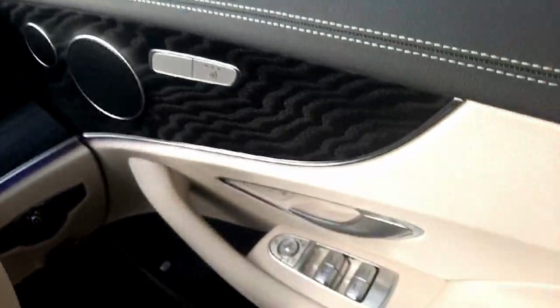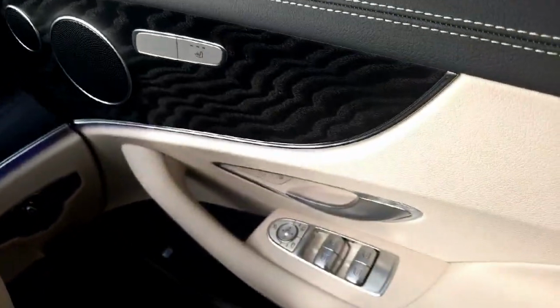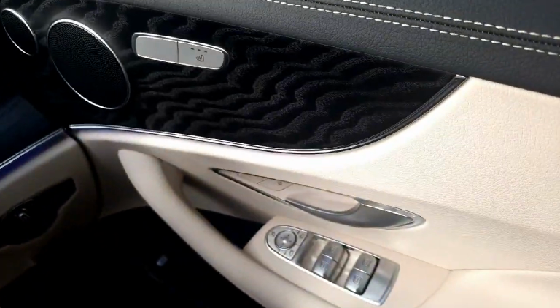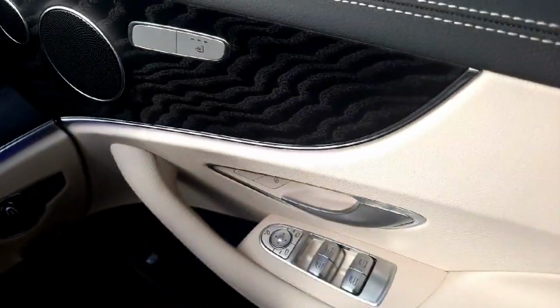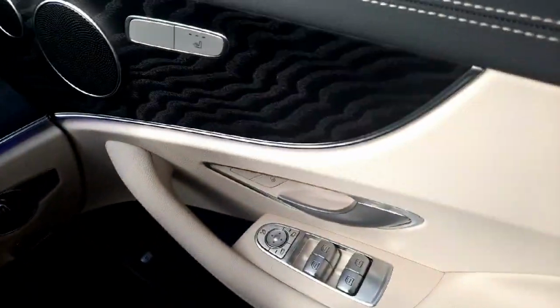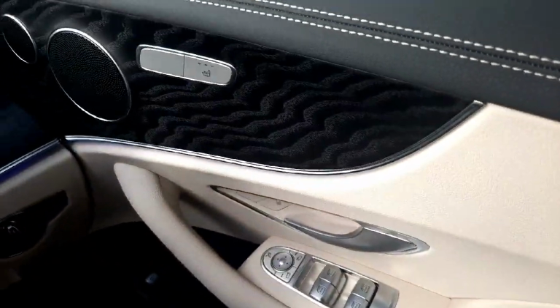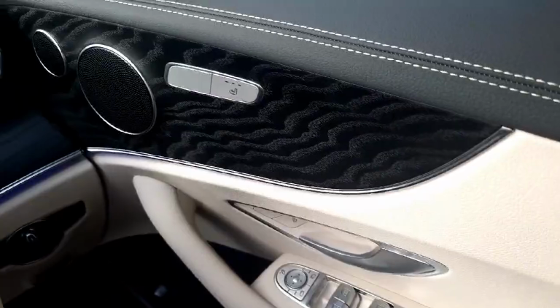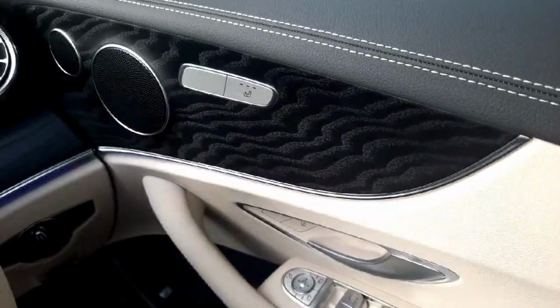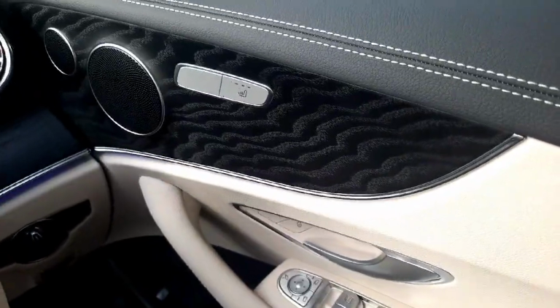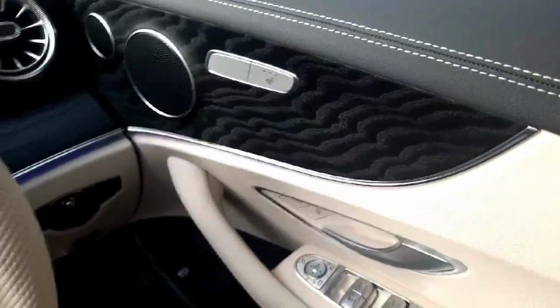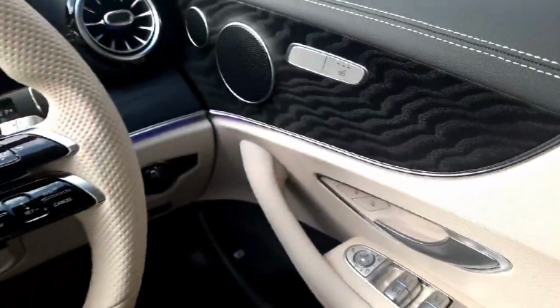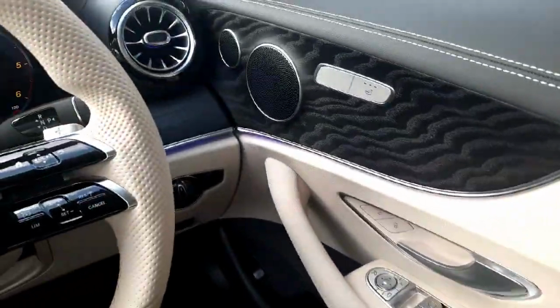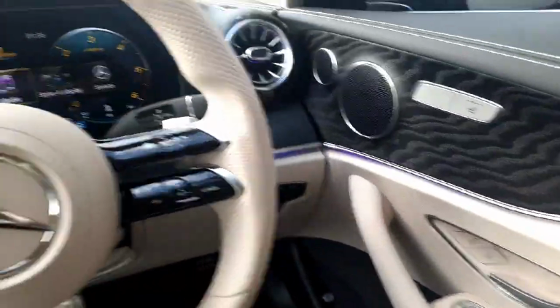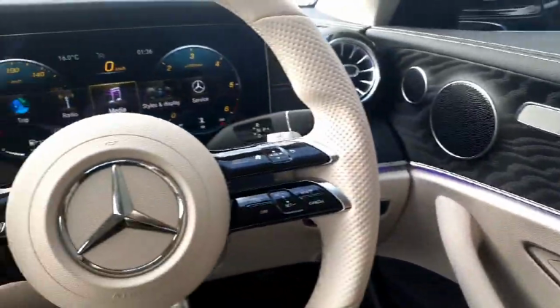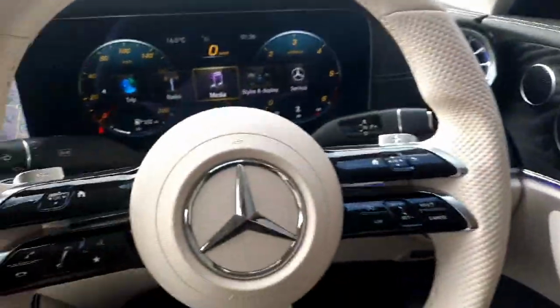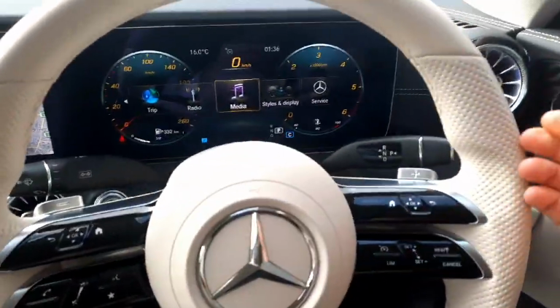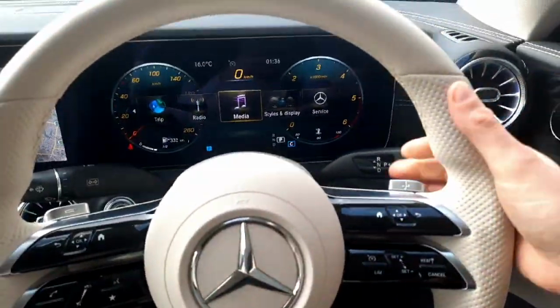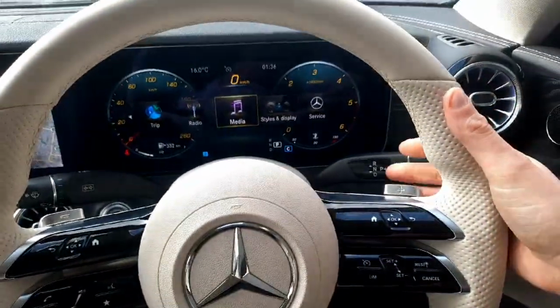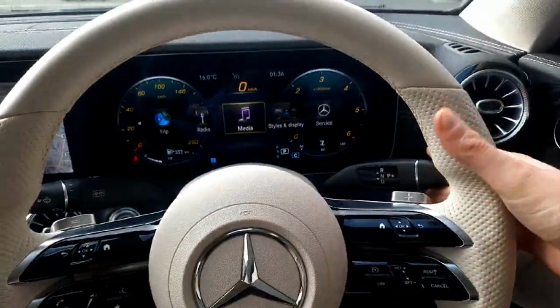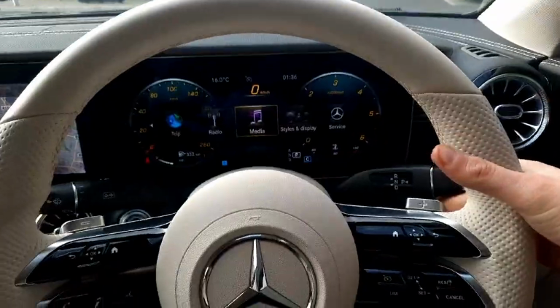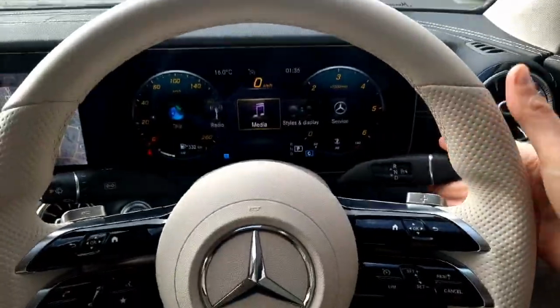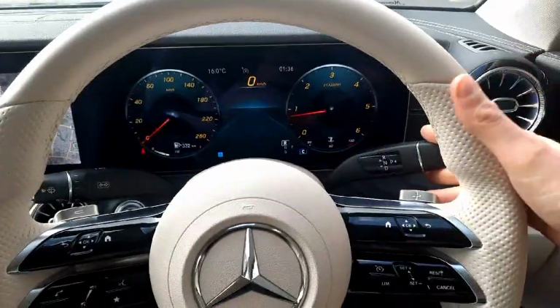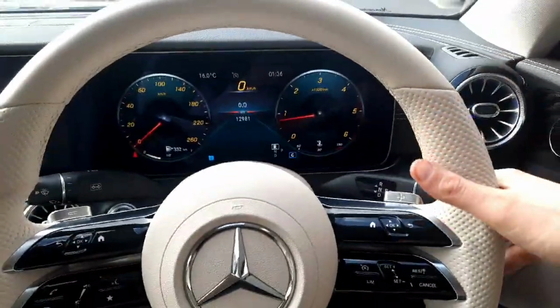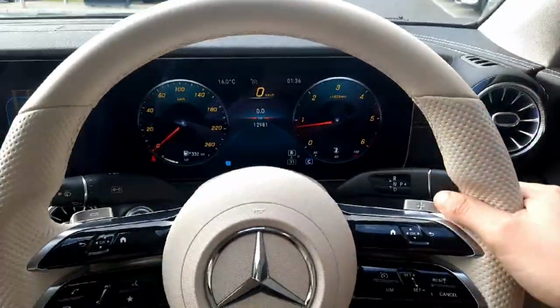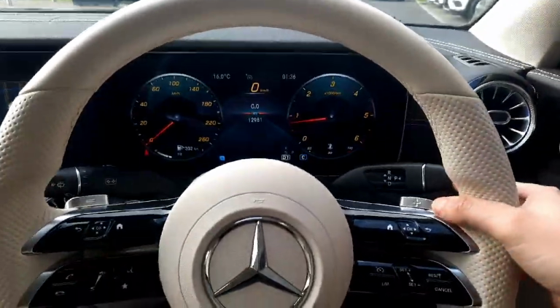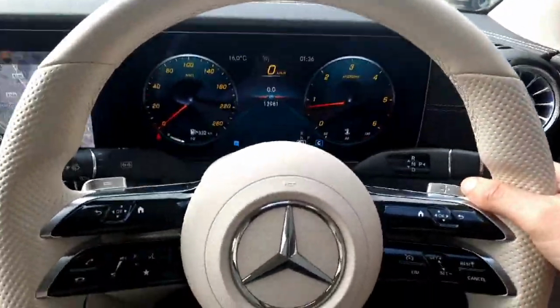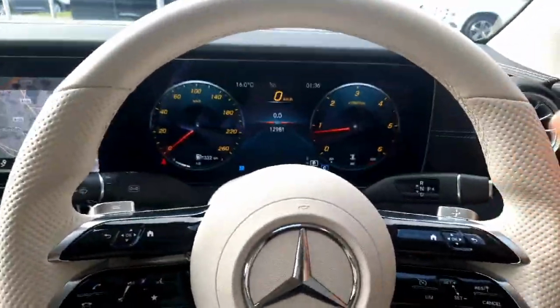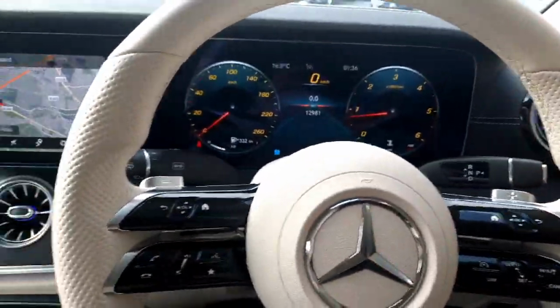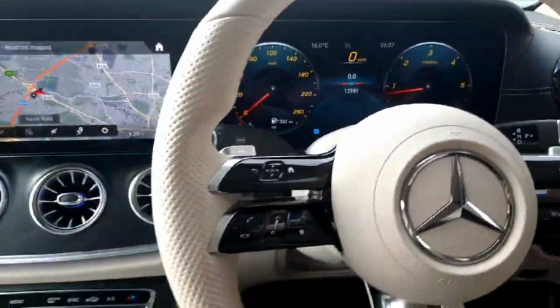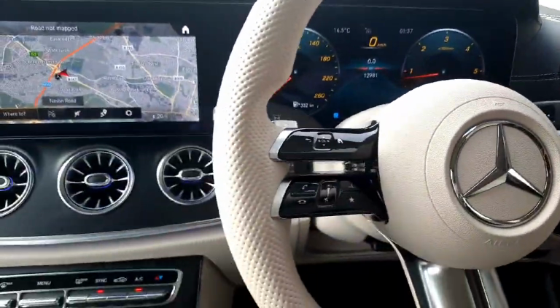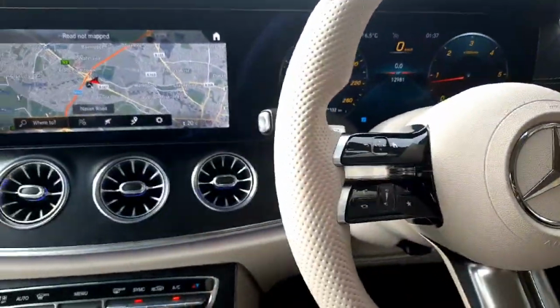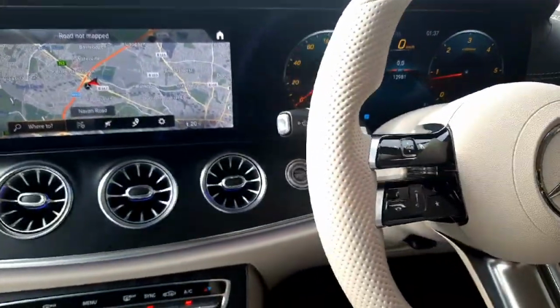On this car we have folding wing mirrors, heated front seats, and auto lights. You'll also see our paddle shift gearbox as well as our automatic gear shifter. This car also has keyless start stop.